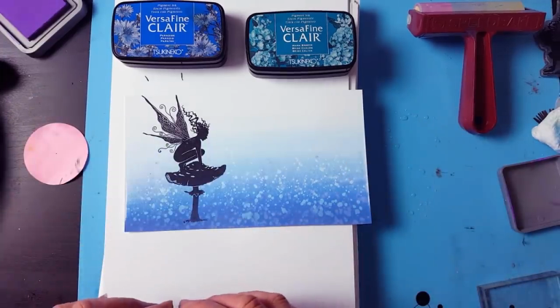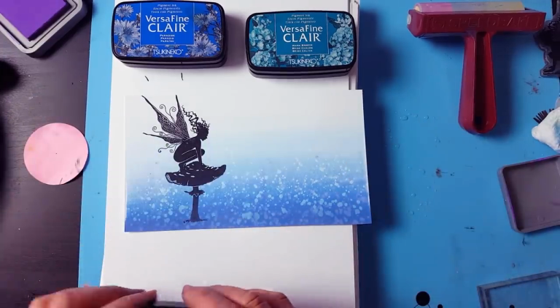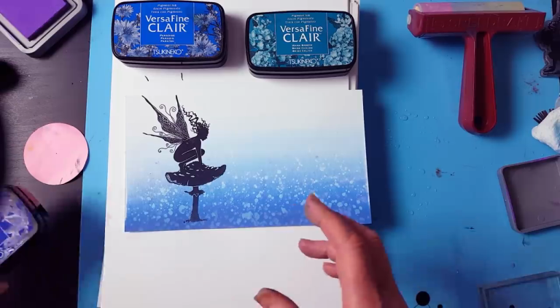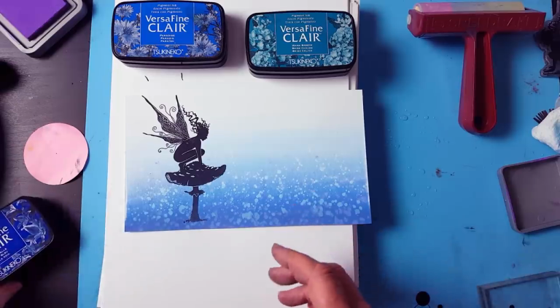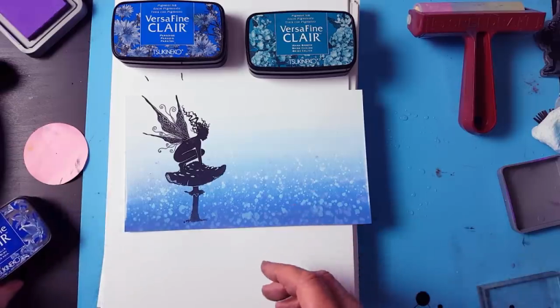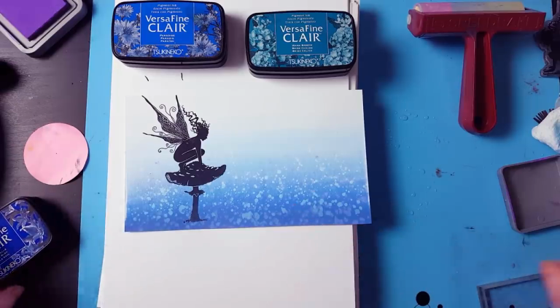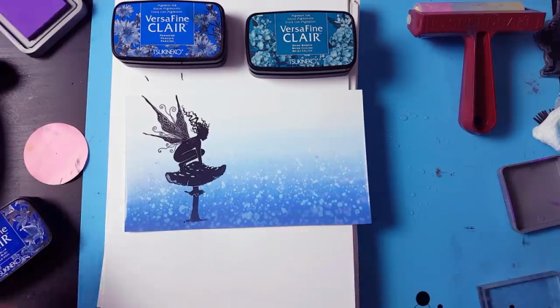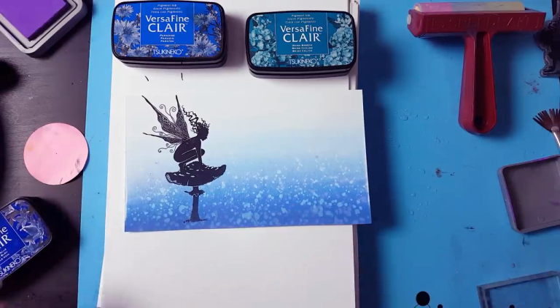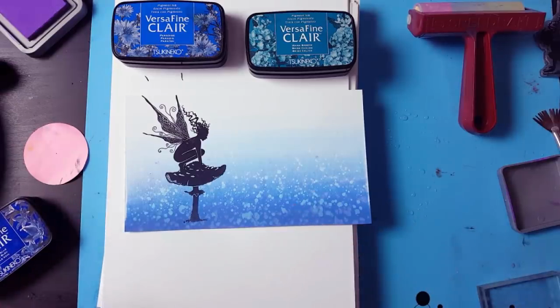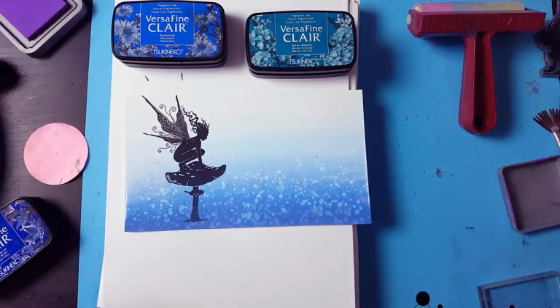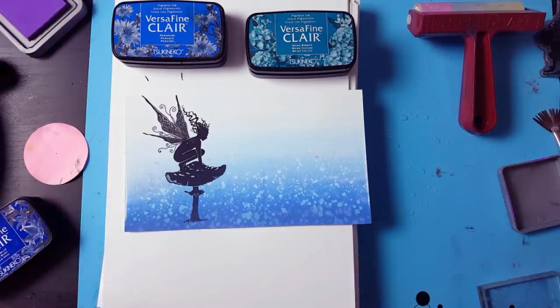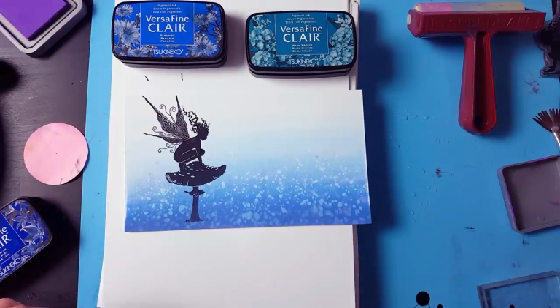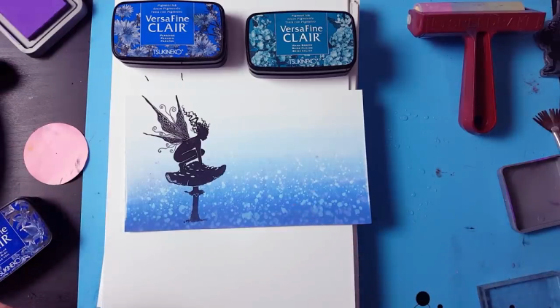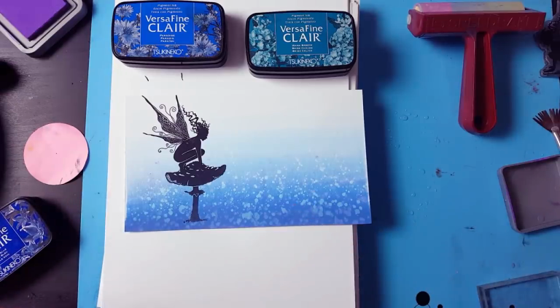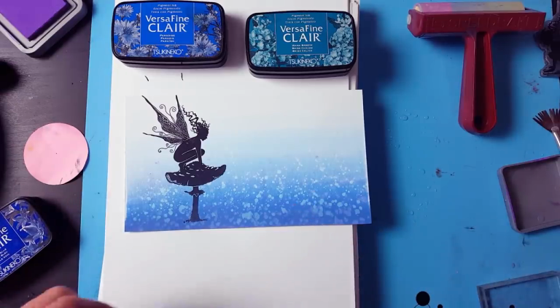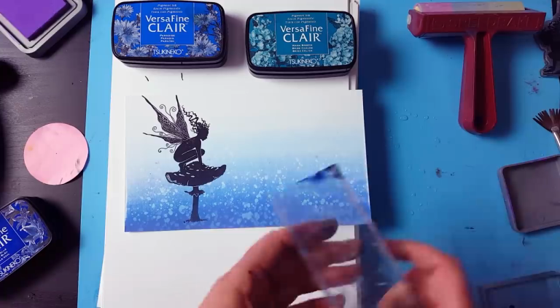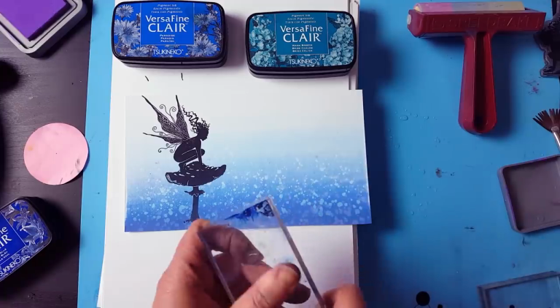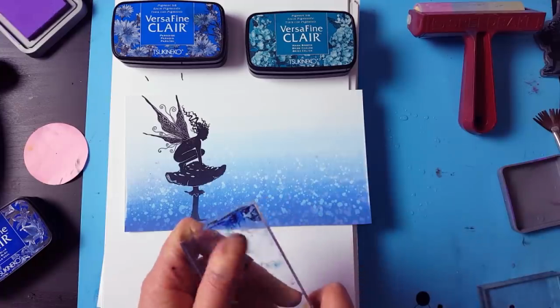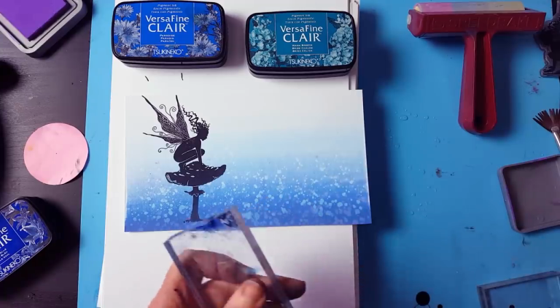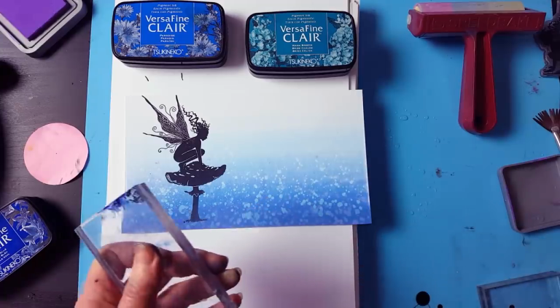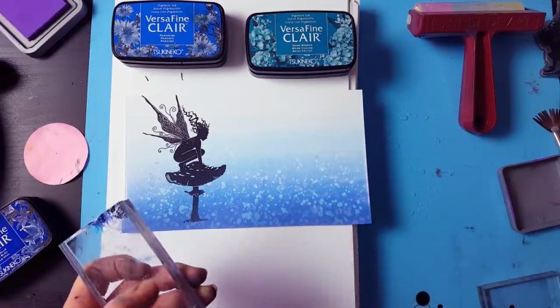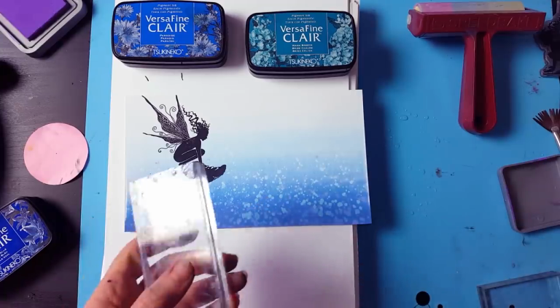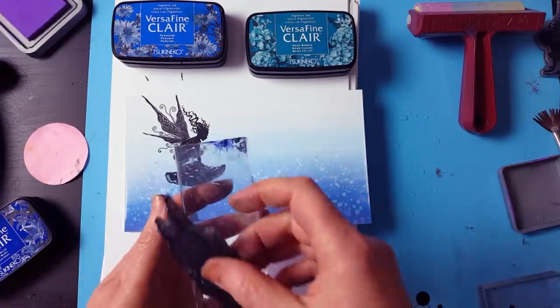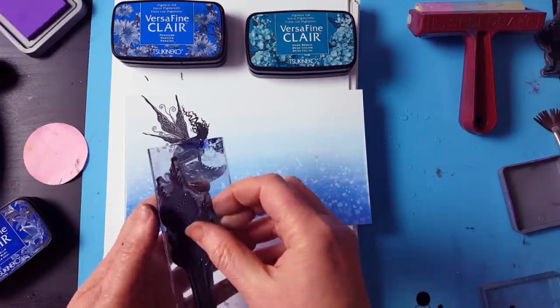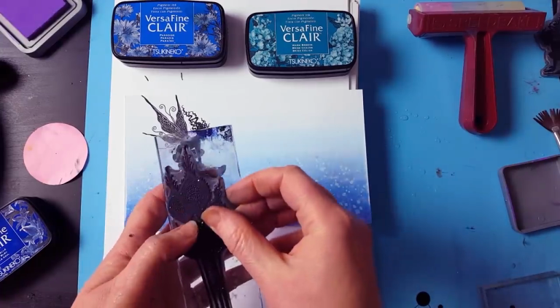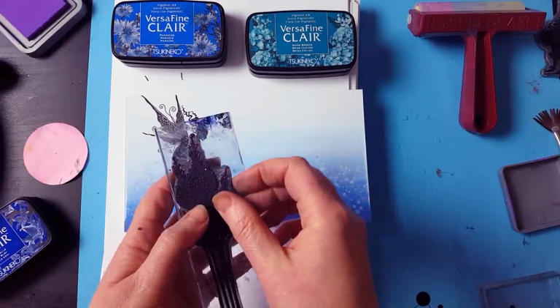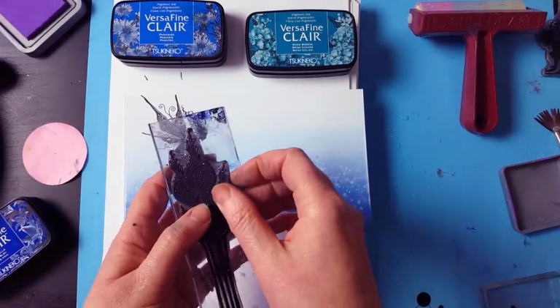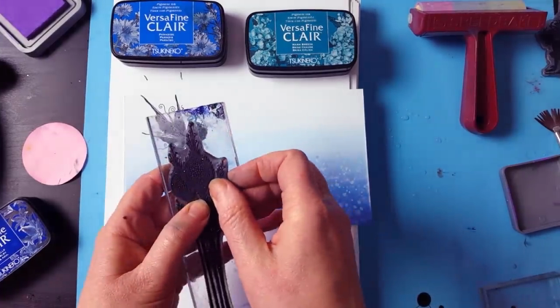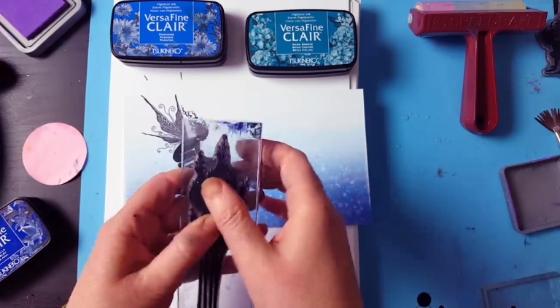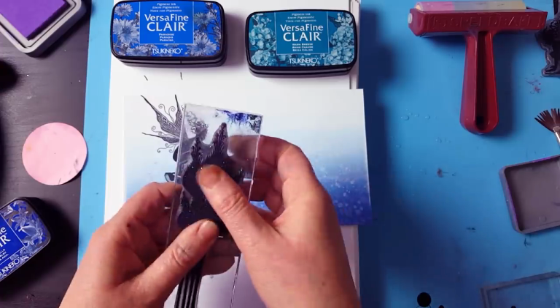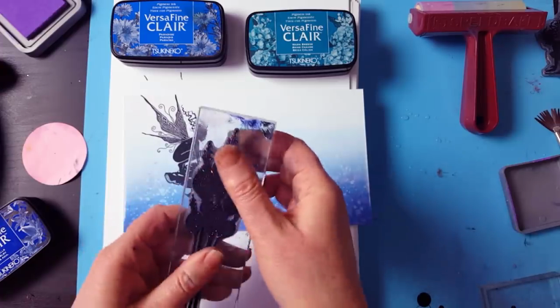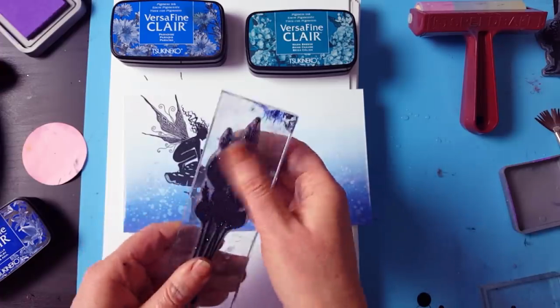This is one of my favourite stamps actually.